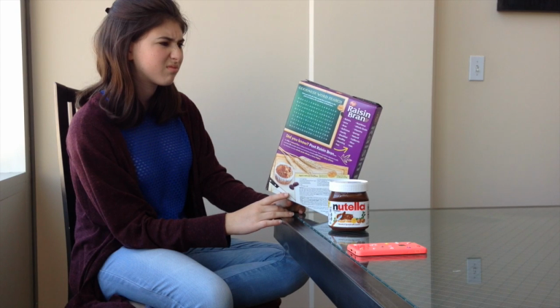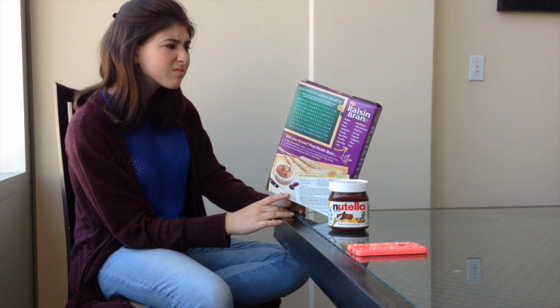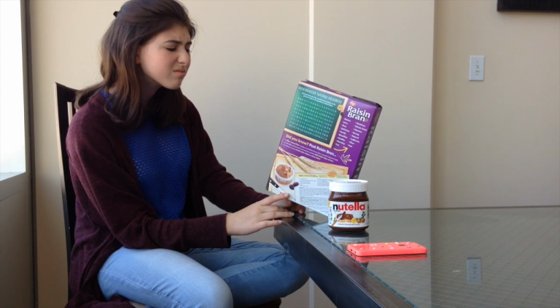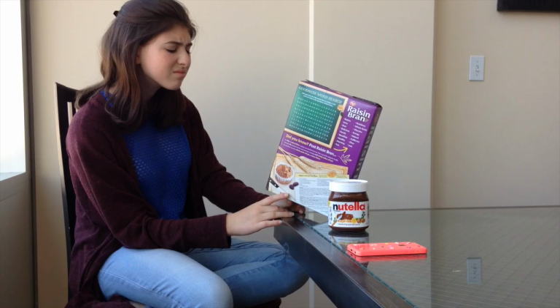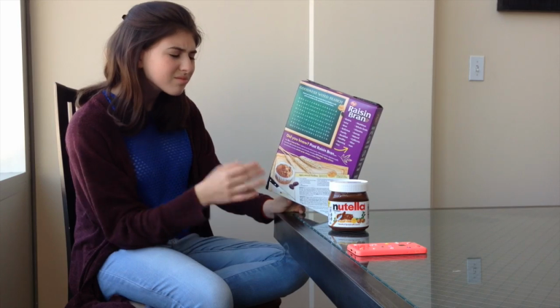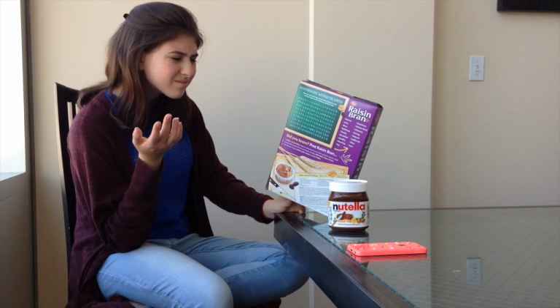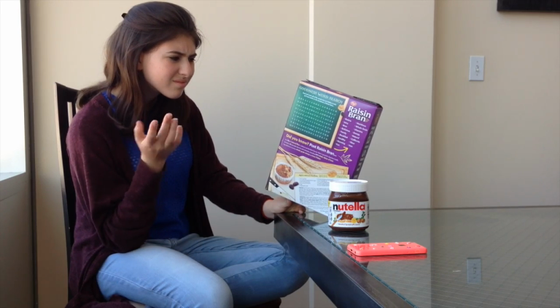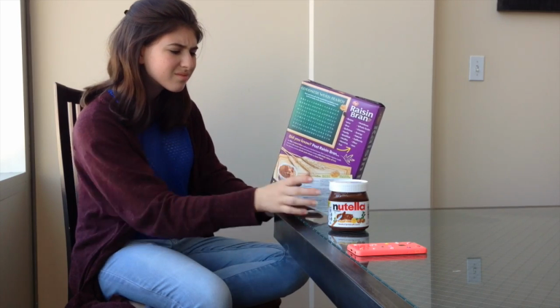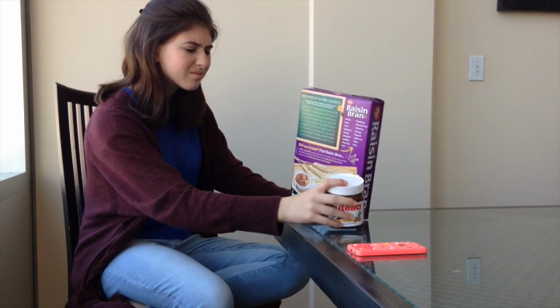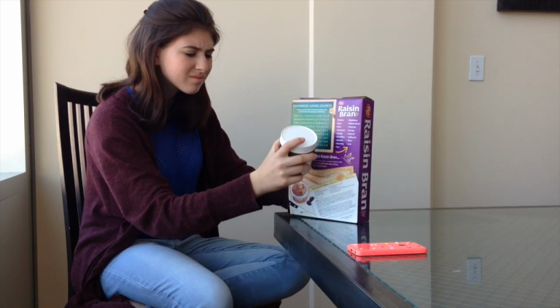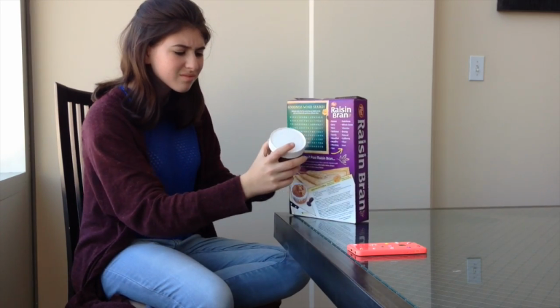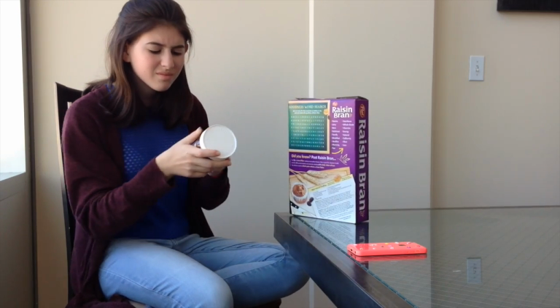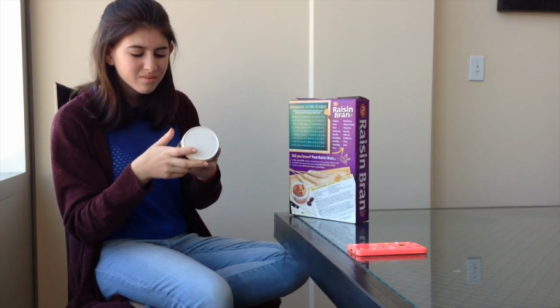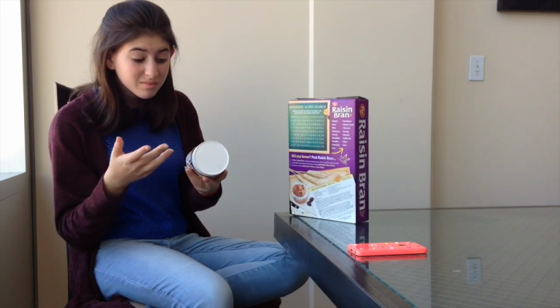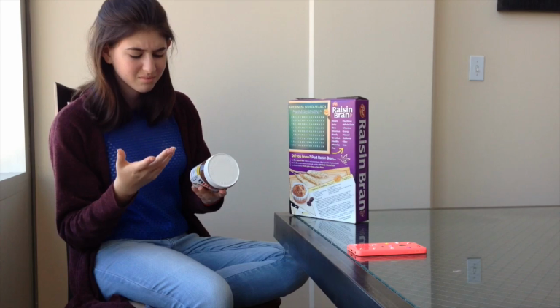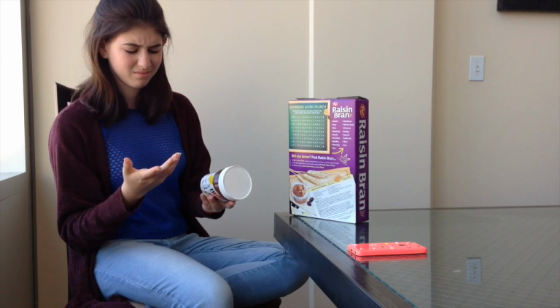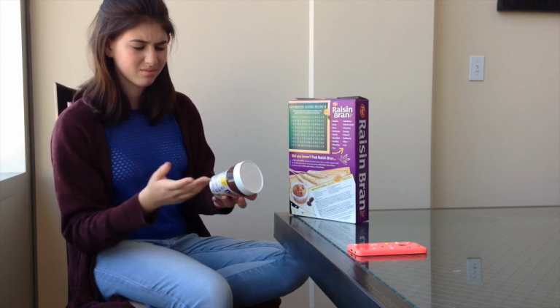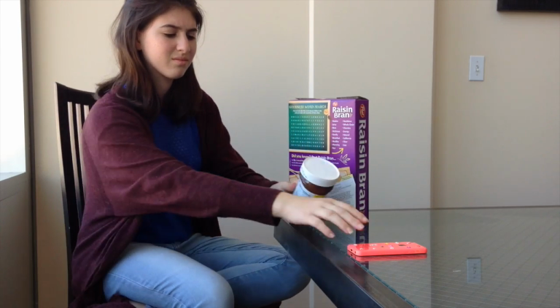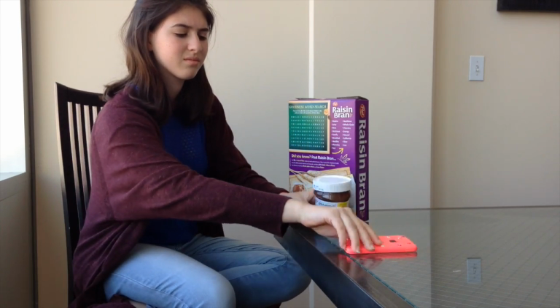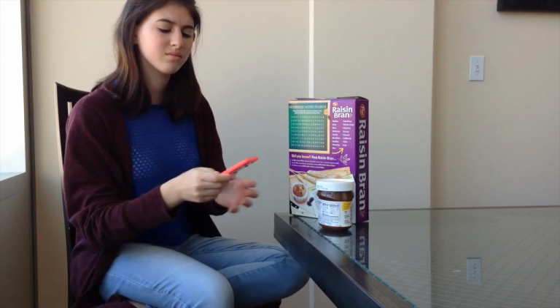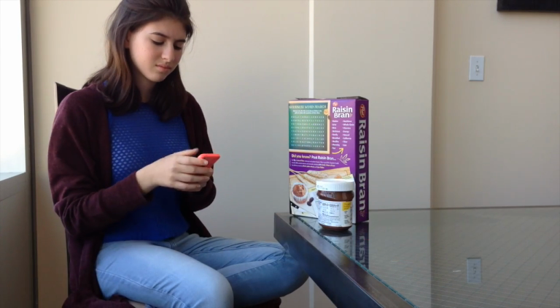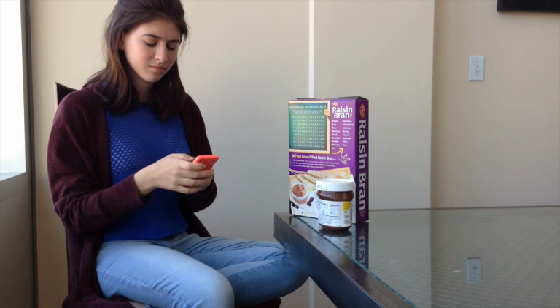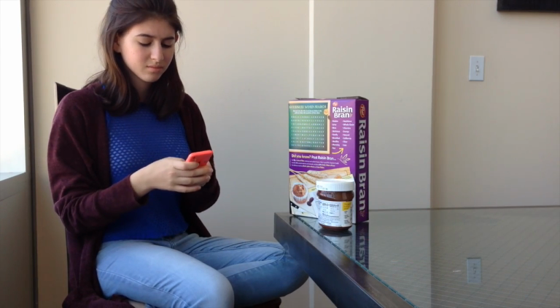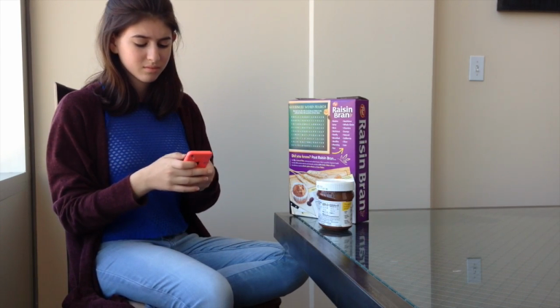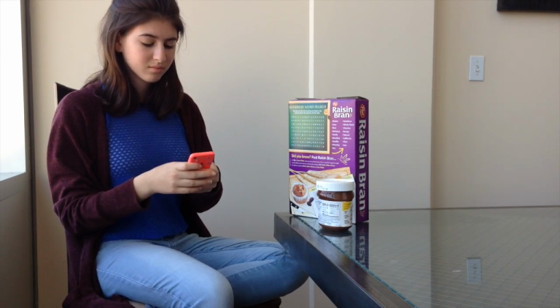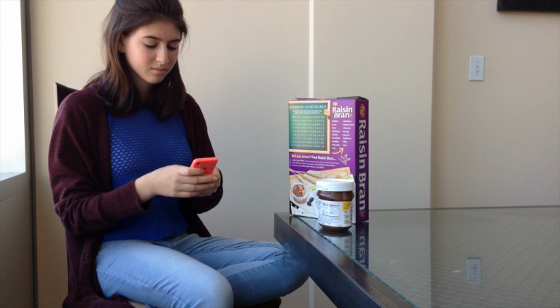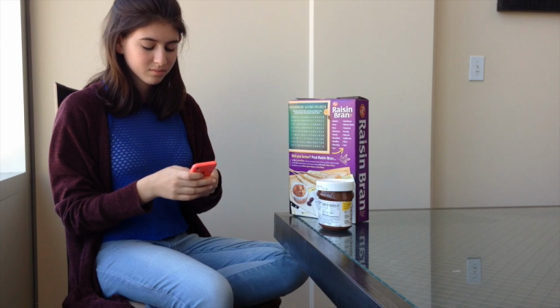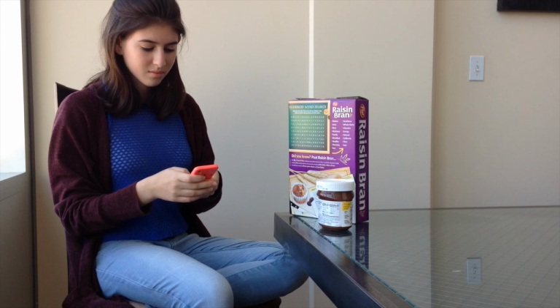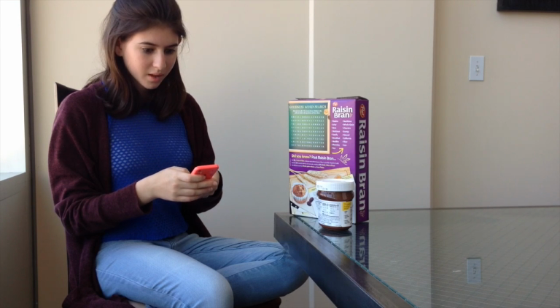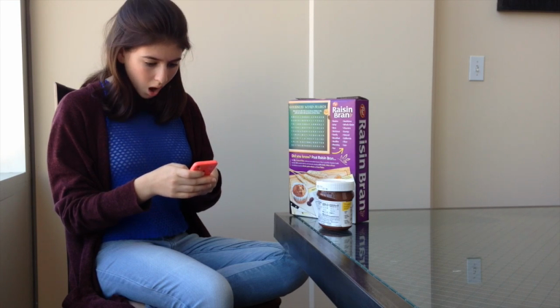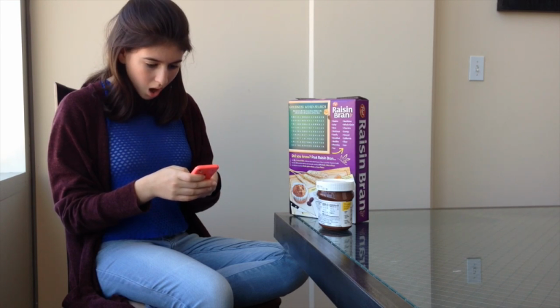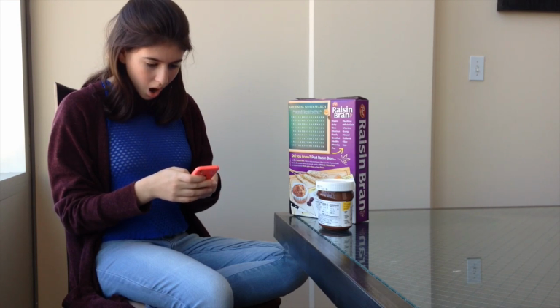Most people don't read or understand the nutritional facts on their food. With SugarStorm, you type in how many grams of sugar are in a food product, and it will show you how many spoonfuls of sugar are in that product.